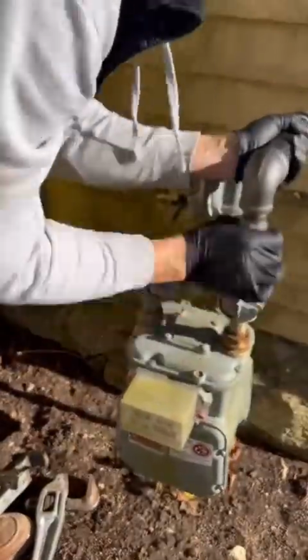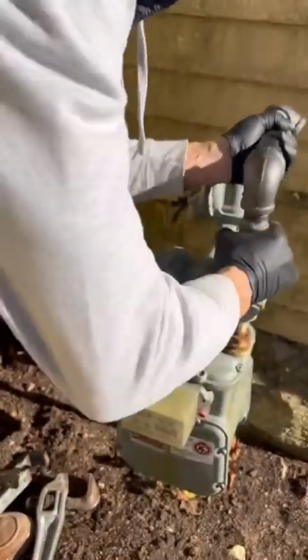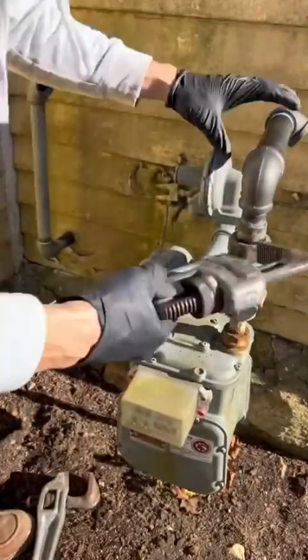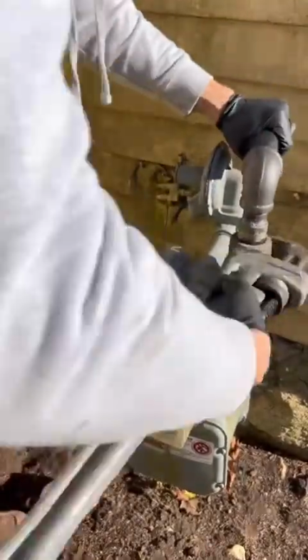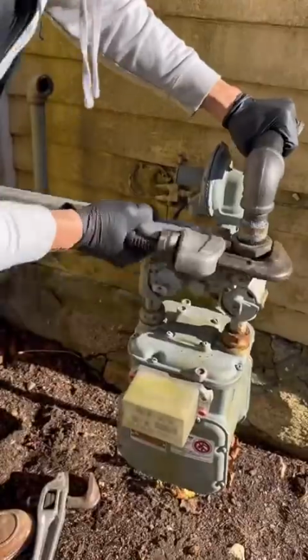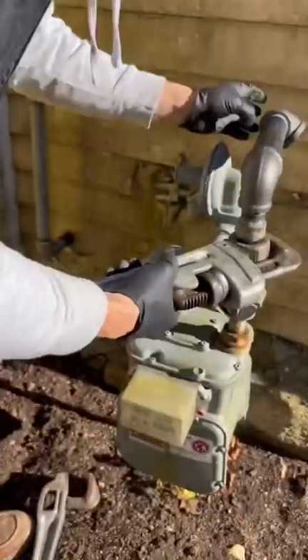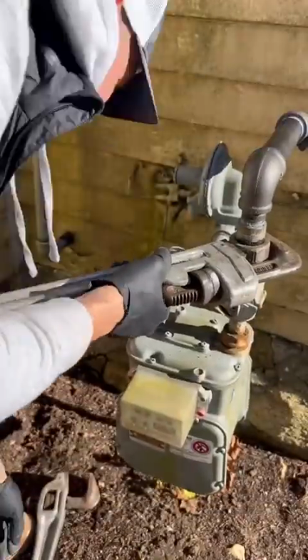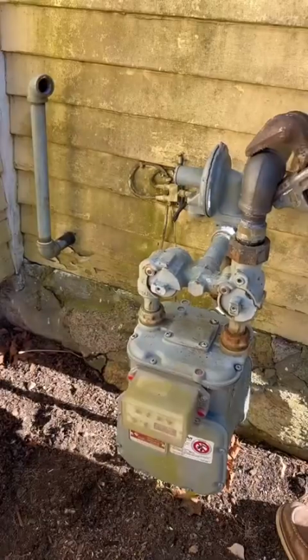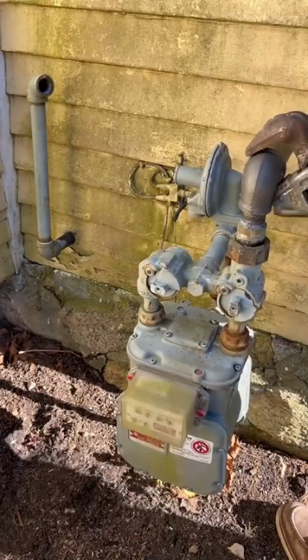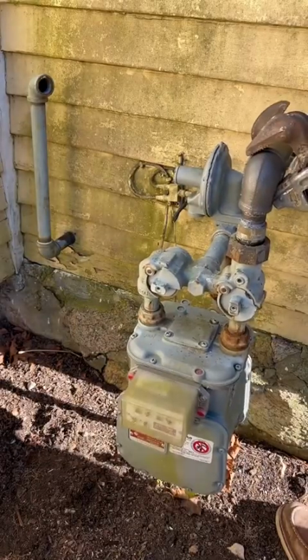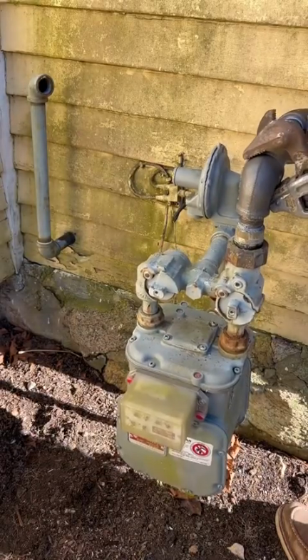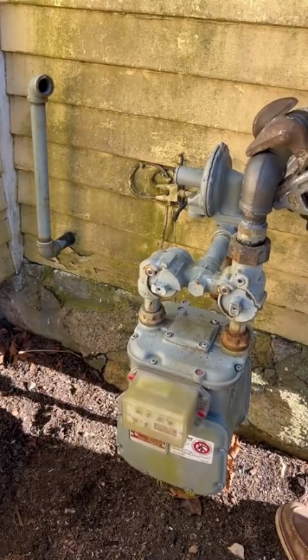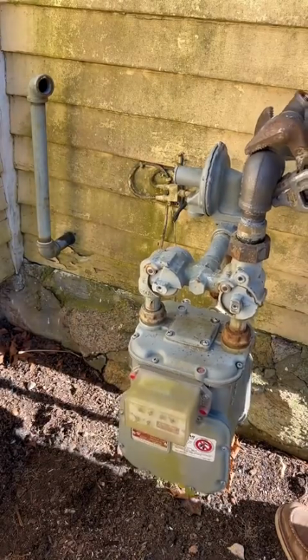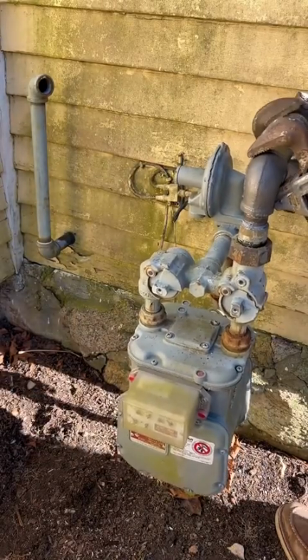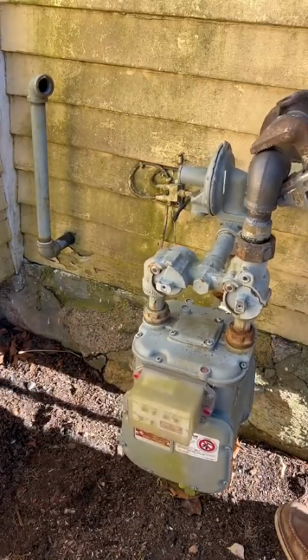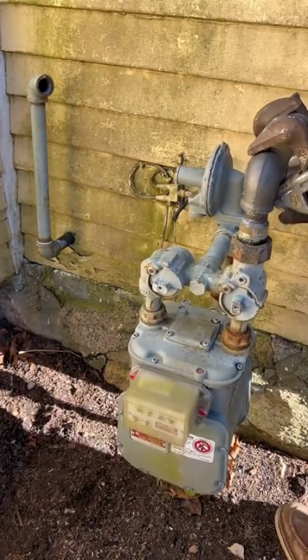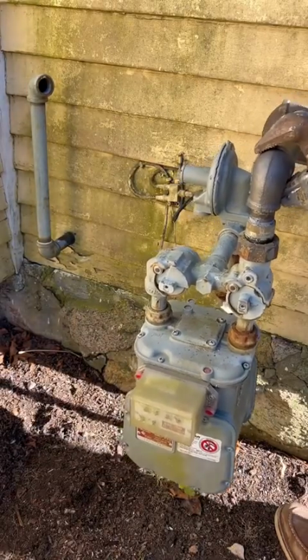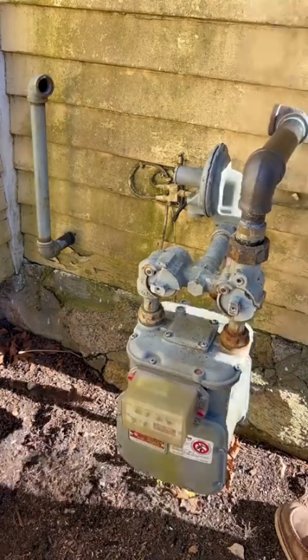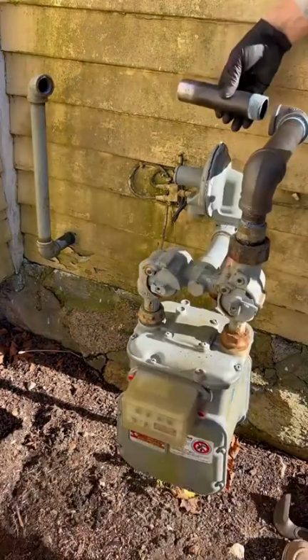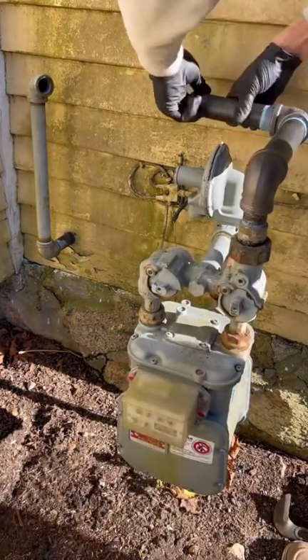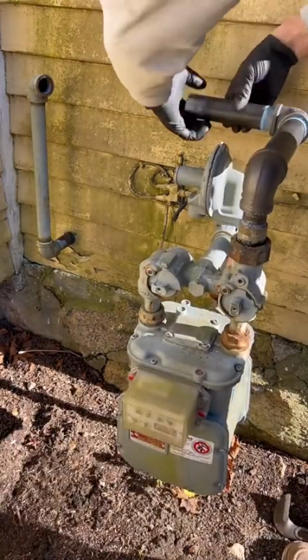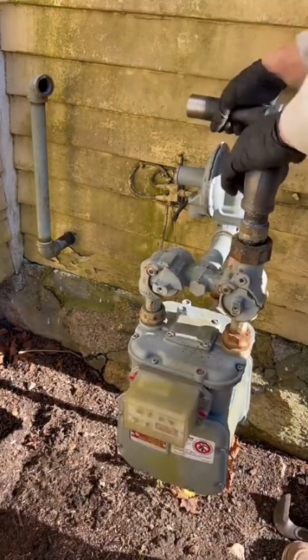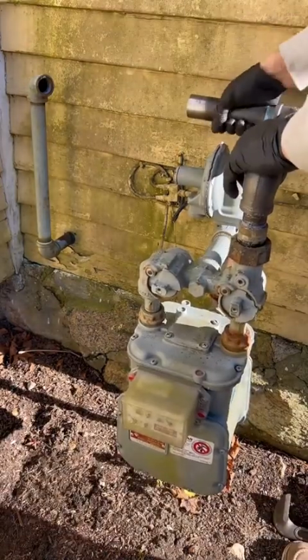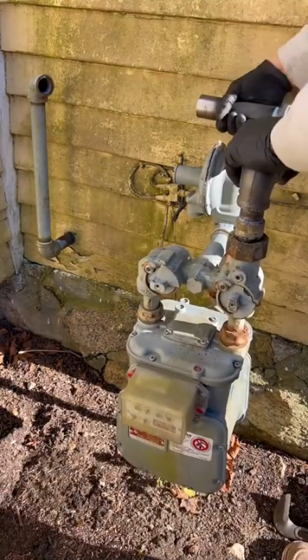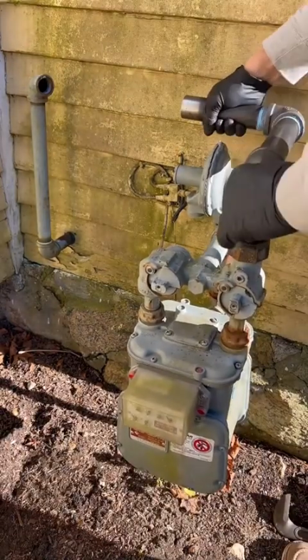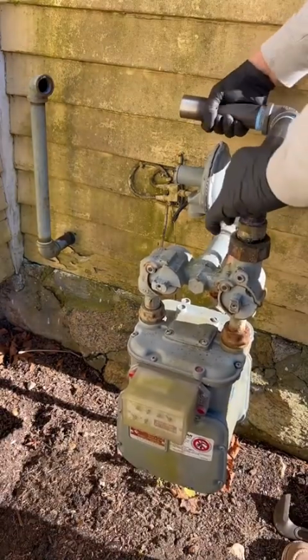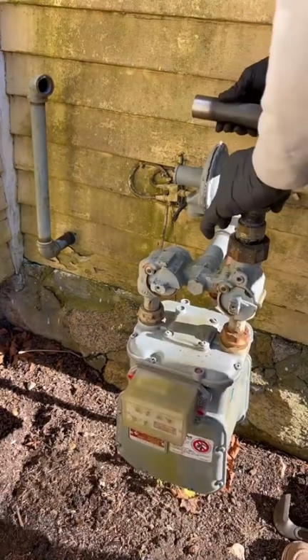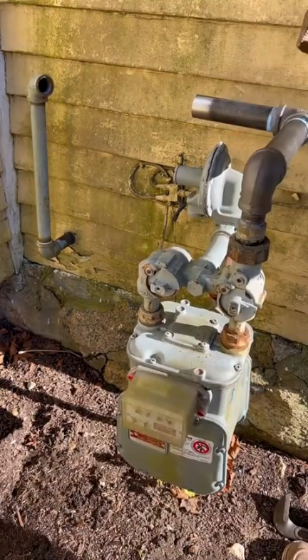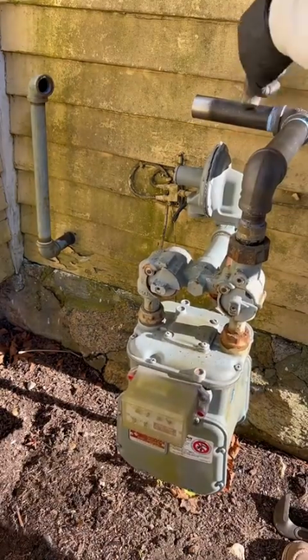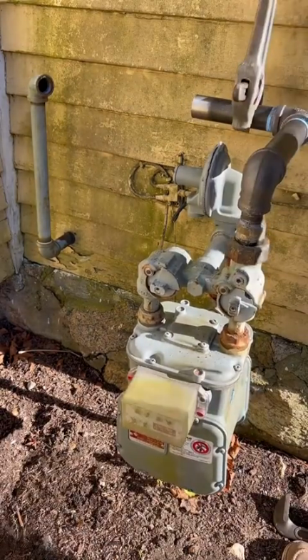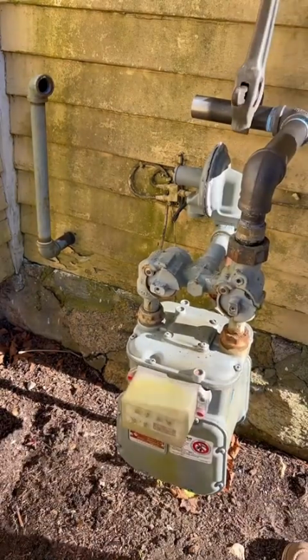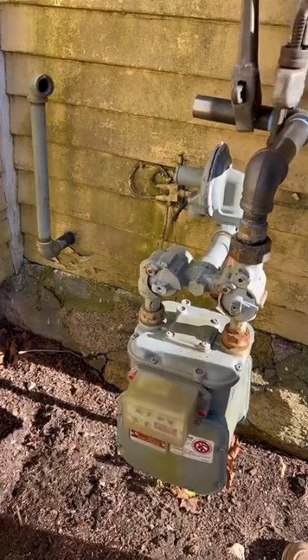We're blowing the meter up to inch and a quarter because it was previously one inch, and adding the generator we're going to hit it with volume. We're going to give it an inch and a quarter by one by one T.